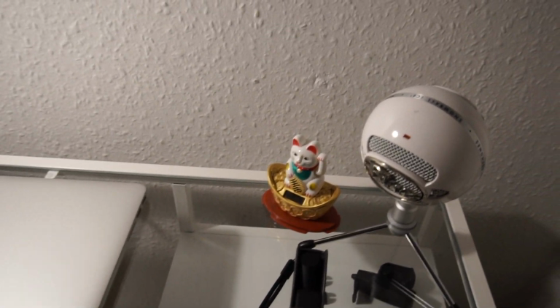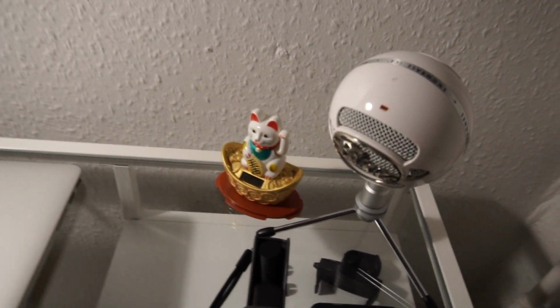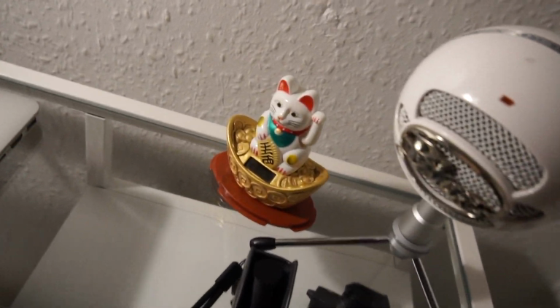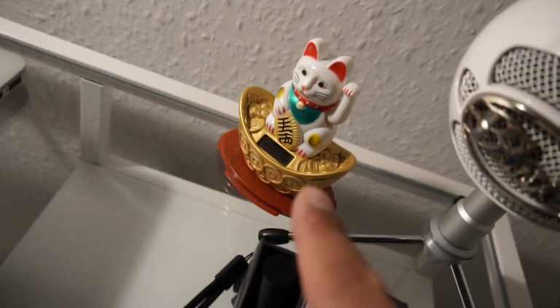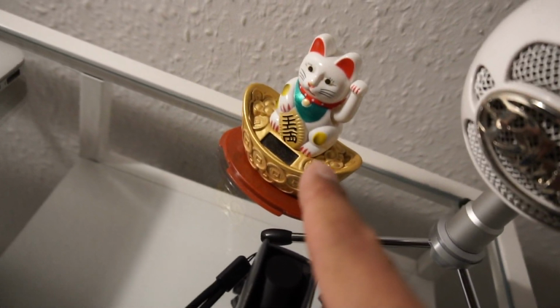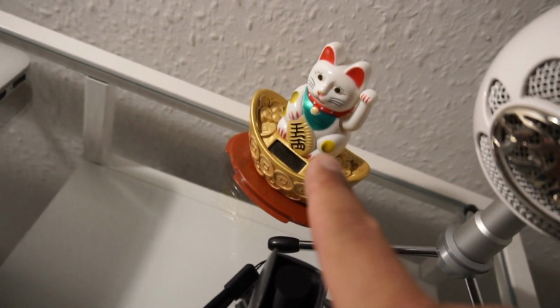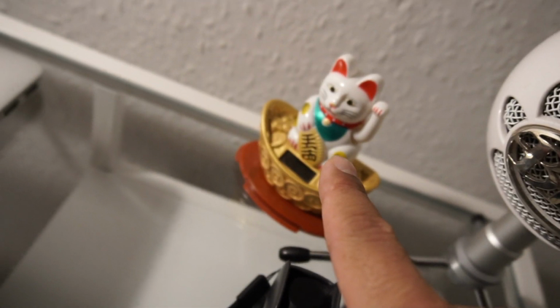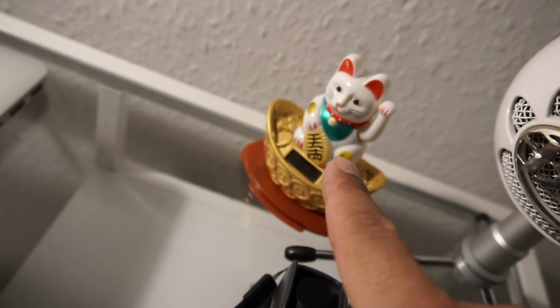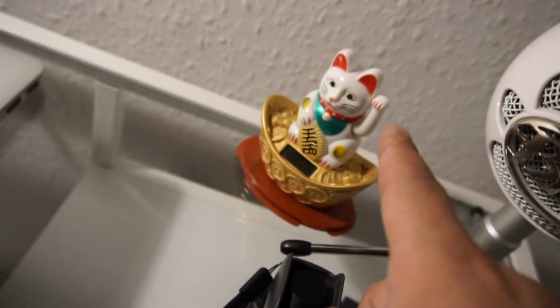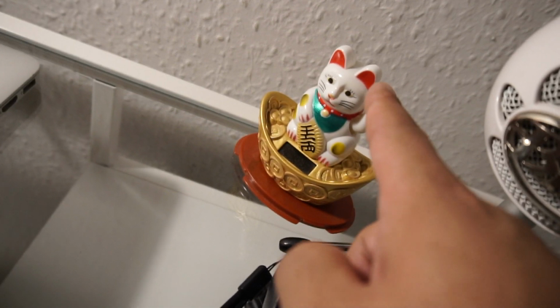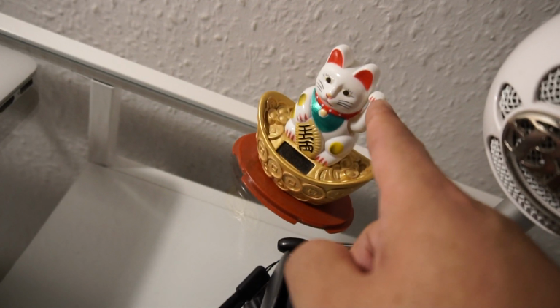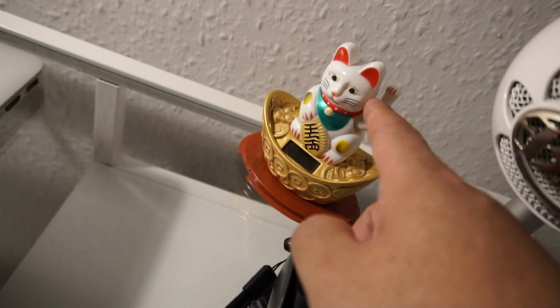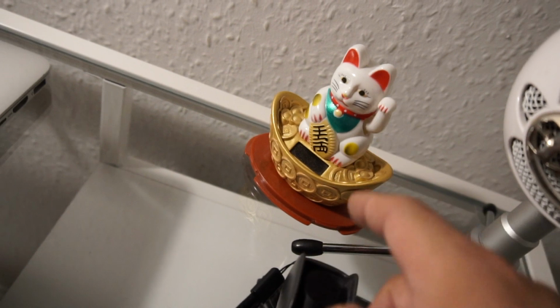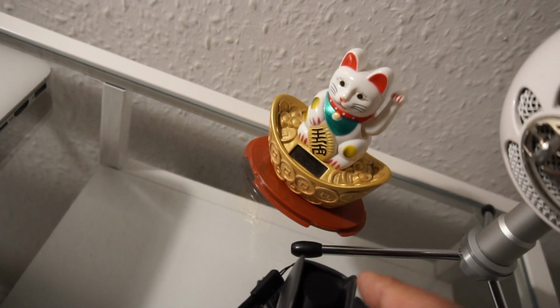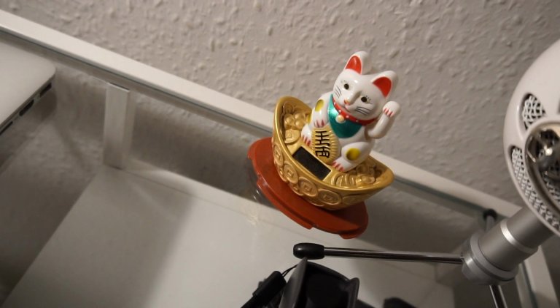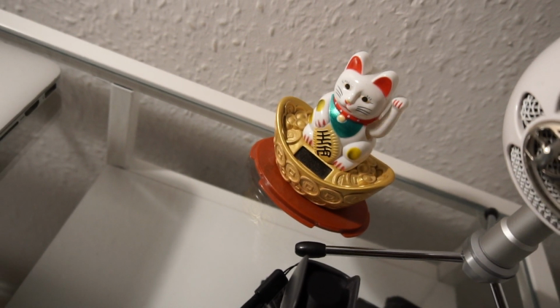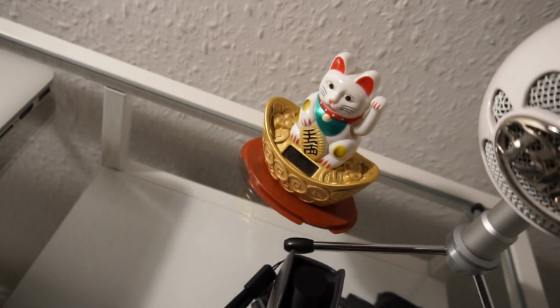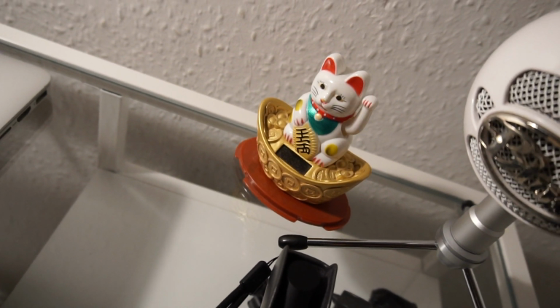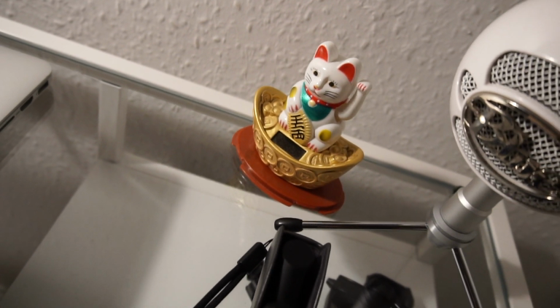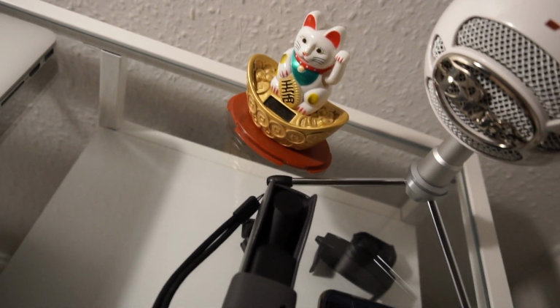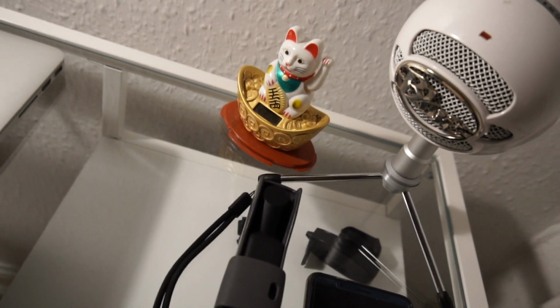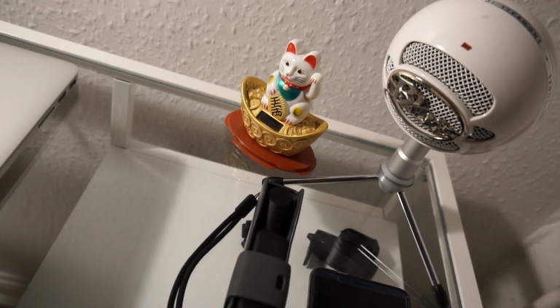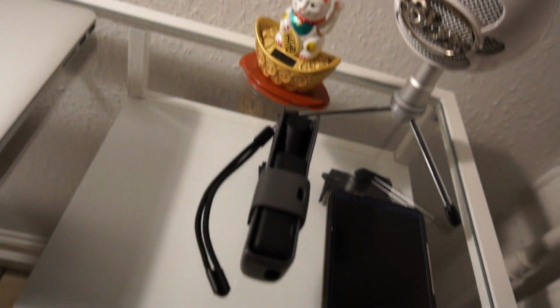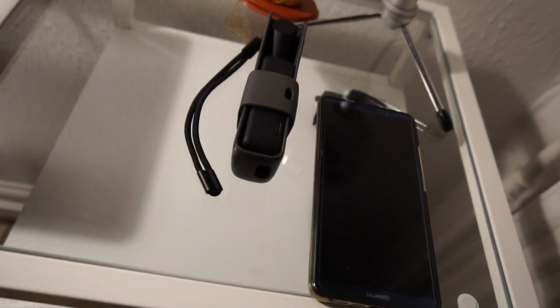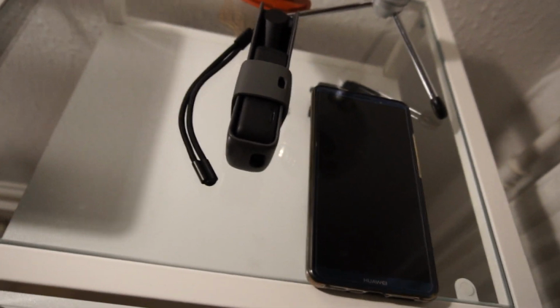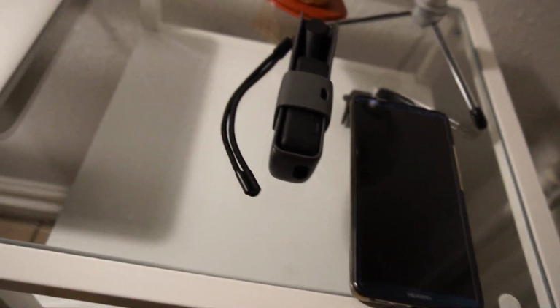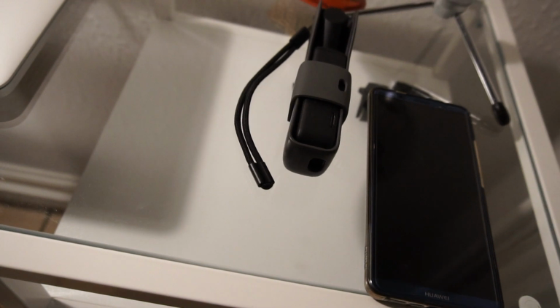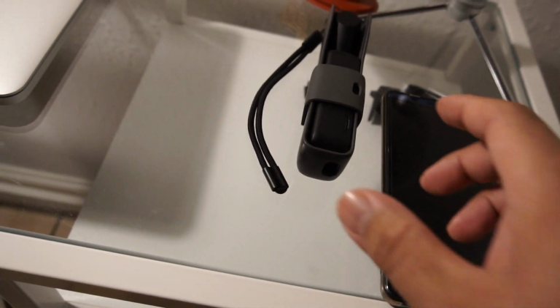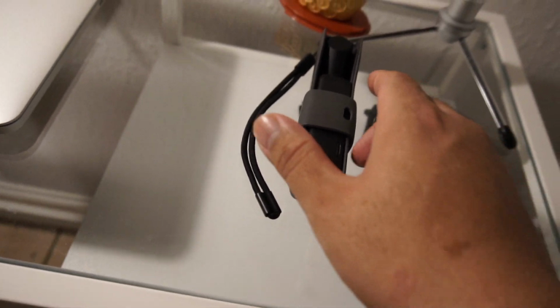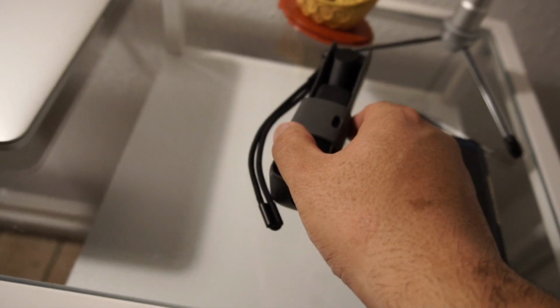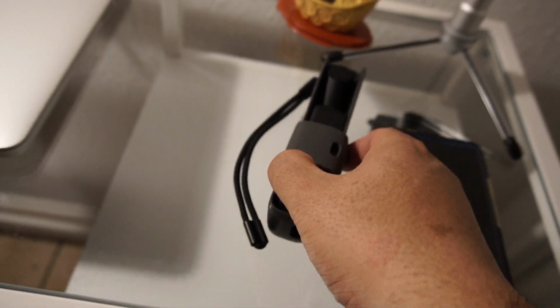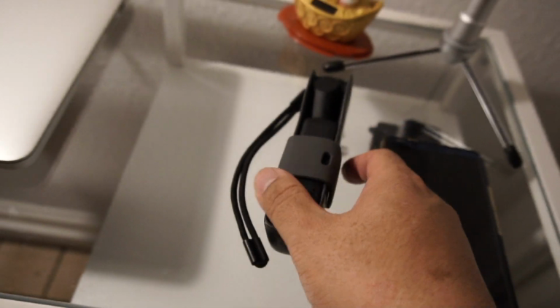And over there I got my kitty cat. This one brings luck and money. It's like a Chinese kitty cat, even though from Thailand, but we do also have this kind of thing.